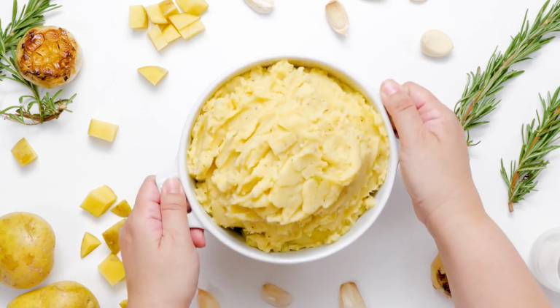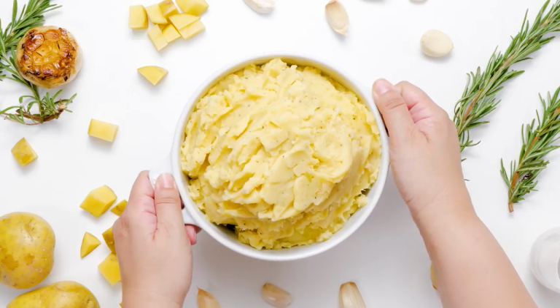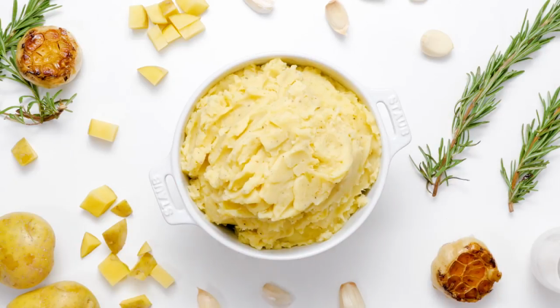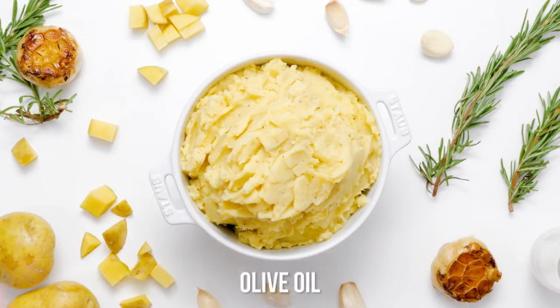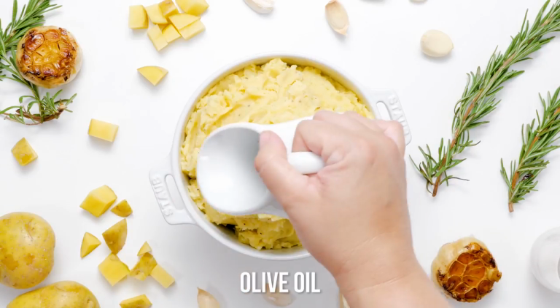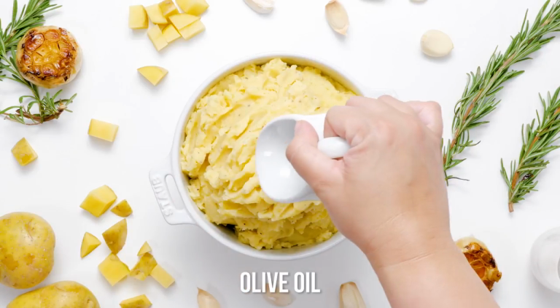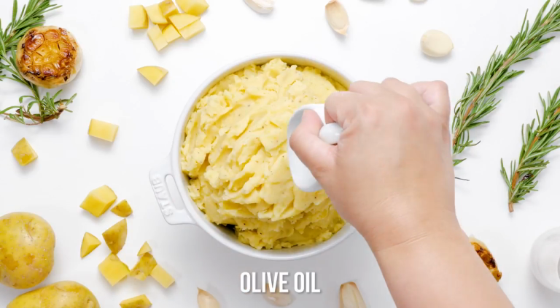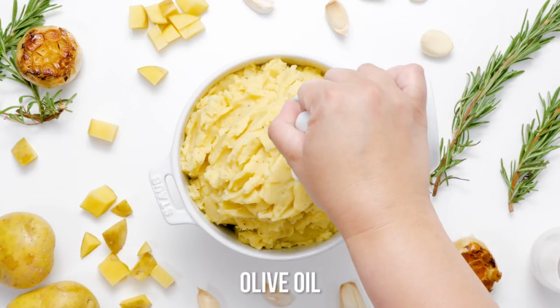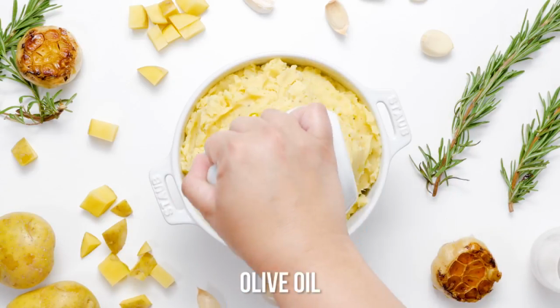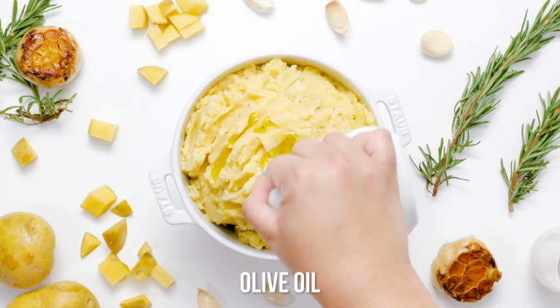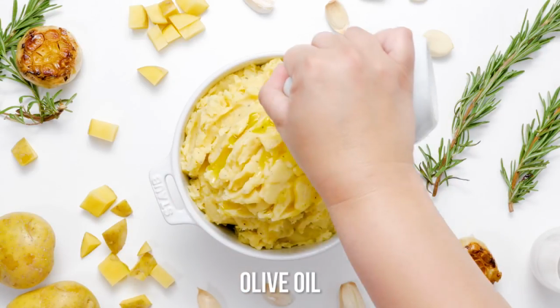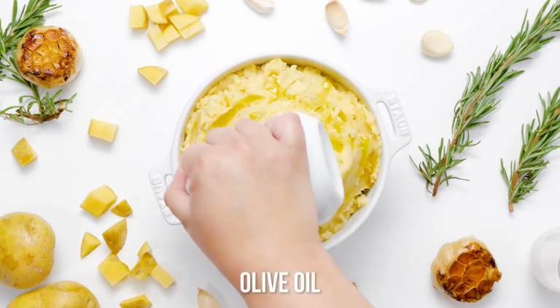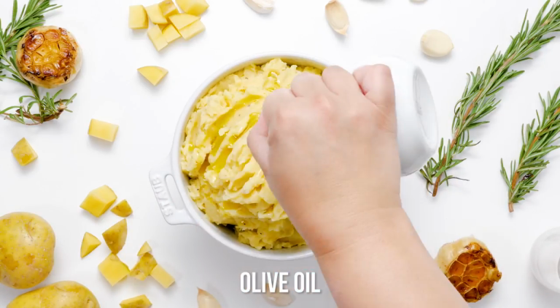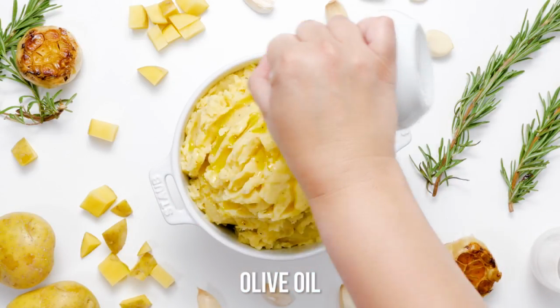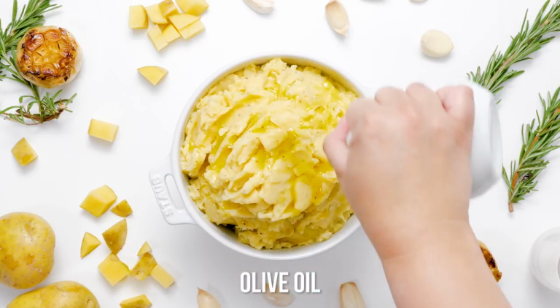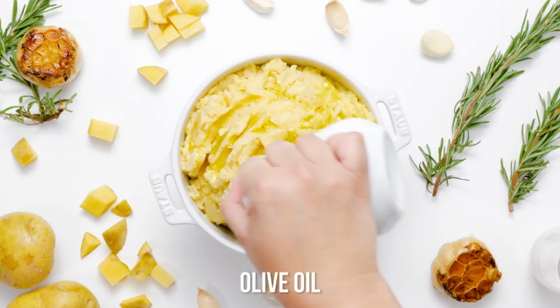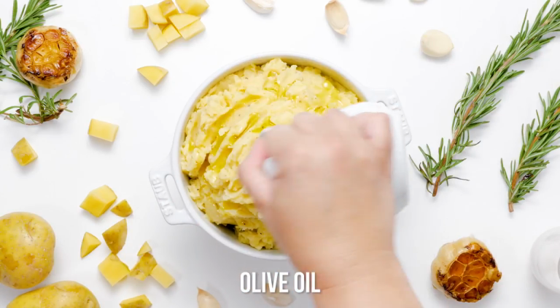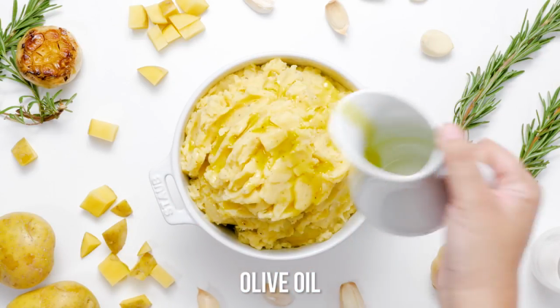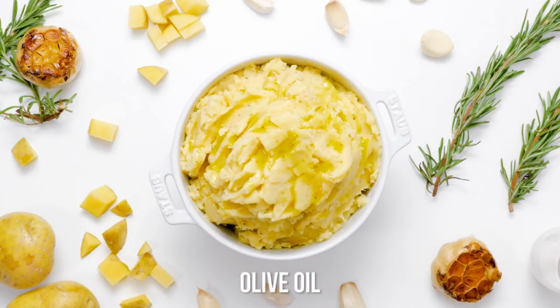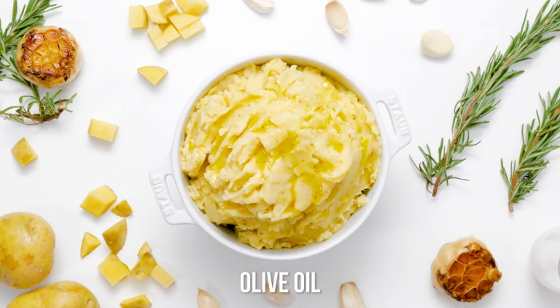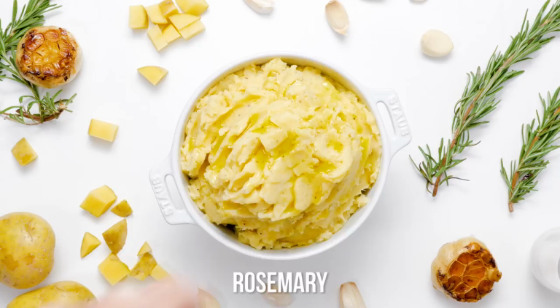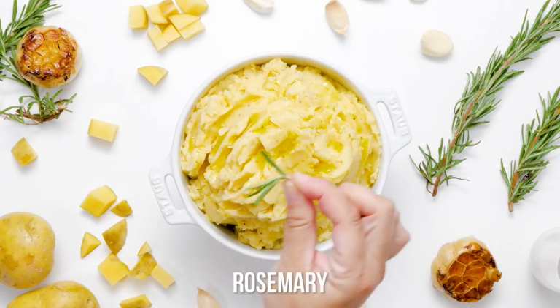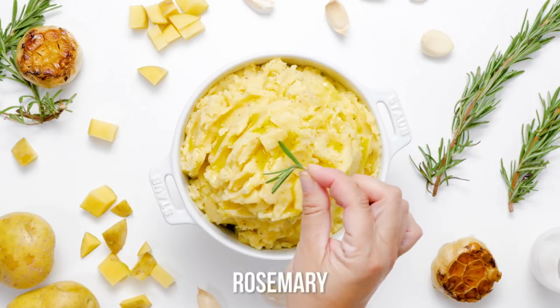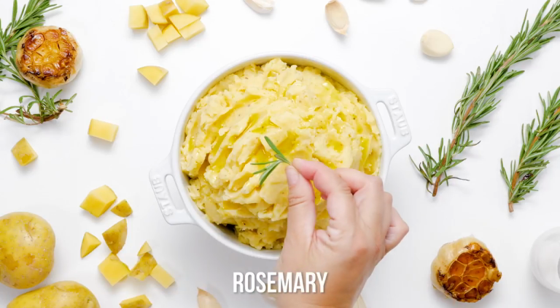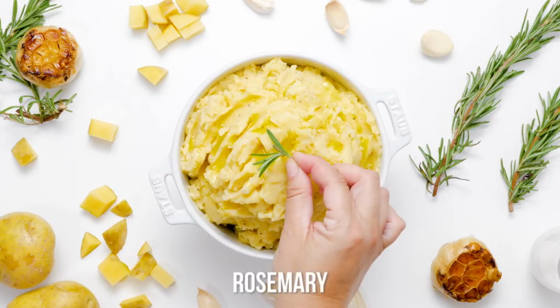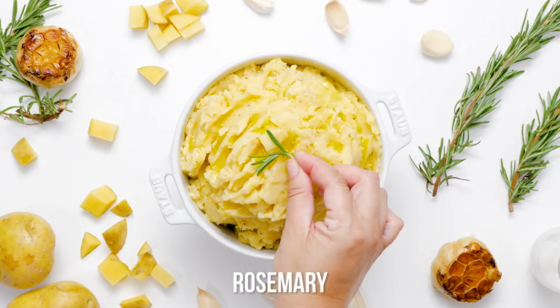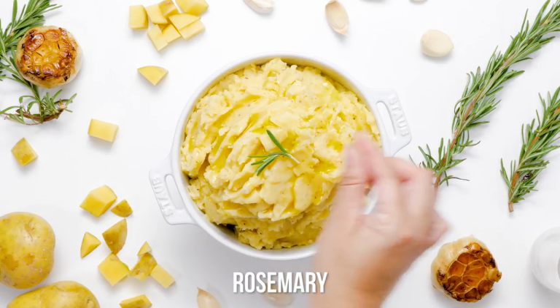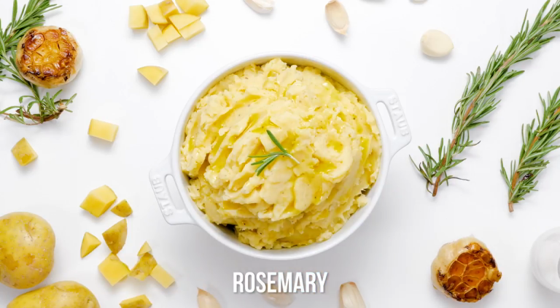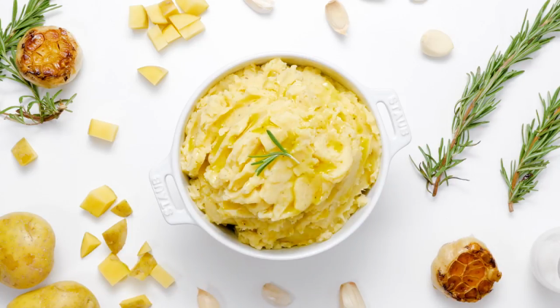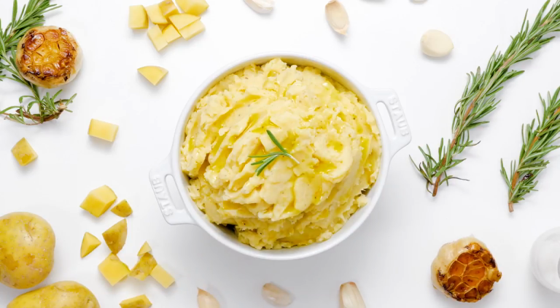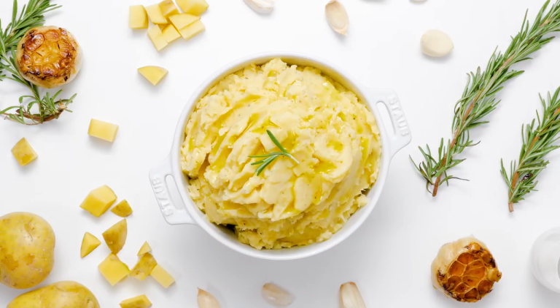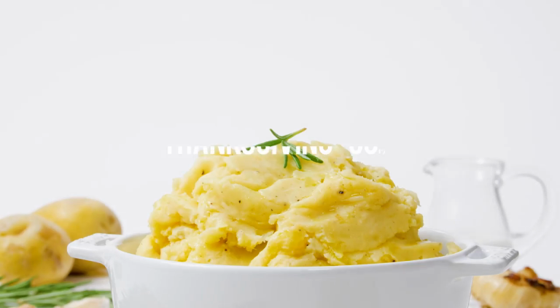Transfer the mashed potatoes to a serving bowl and drizzle with the remaining 2 tablespoons of olive oil. Garnish with fresh rosemary for color and flavor. Your roasted garlic mashed potatoes are now ready to be devoured.